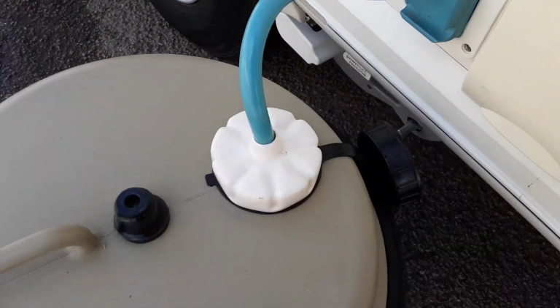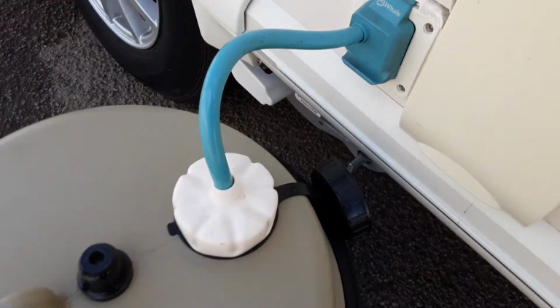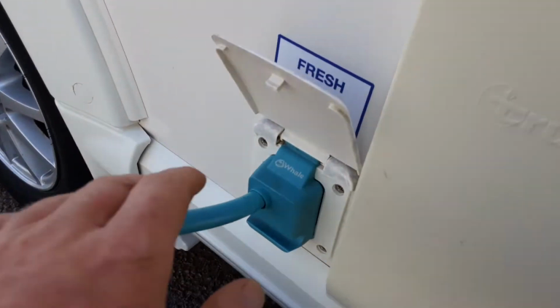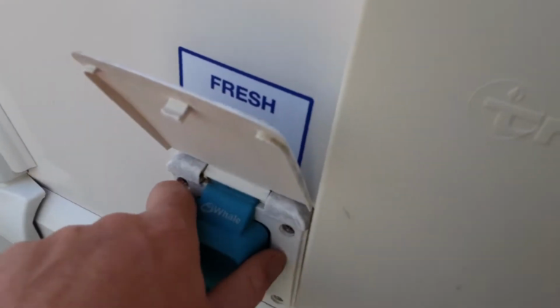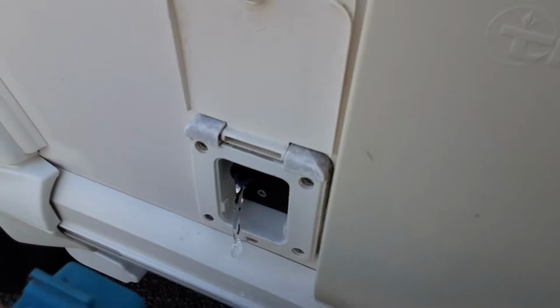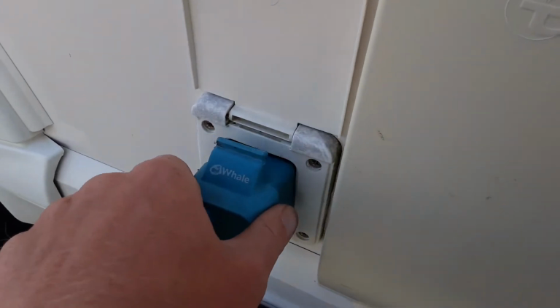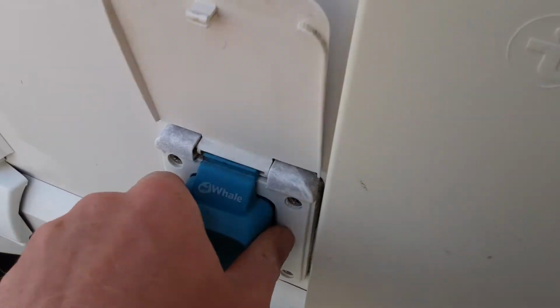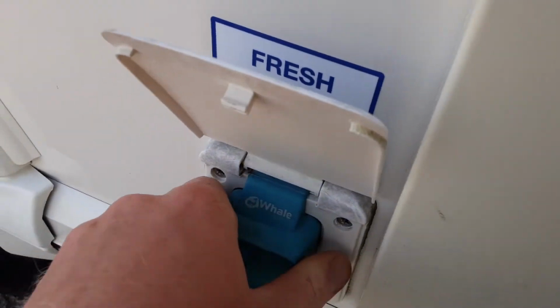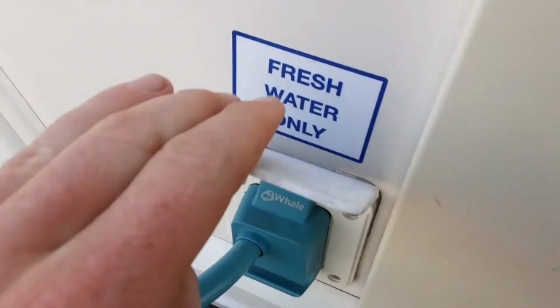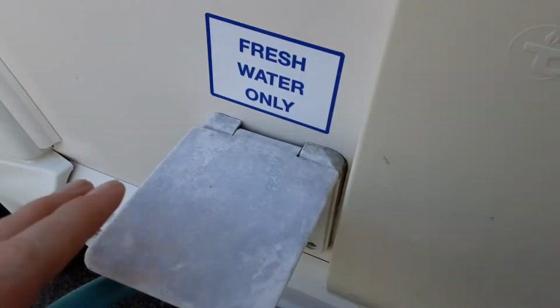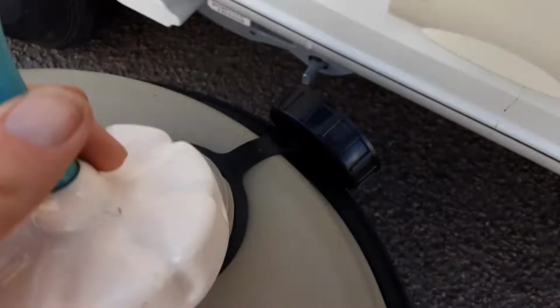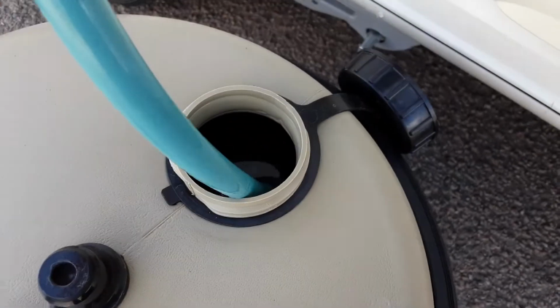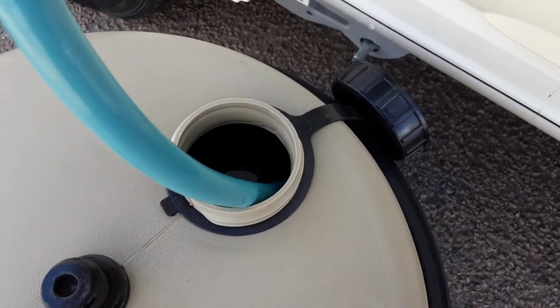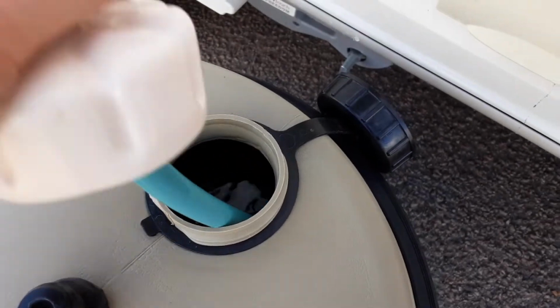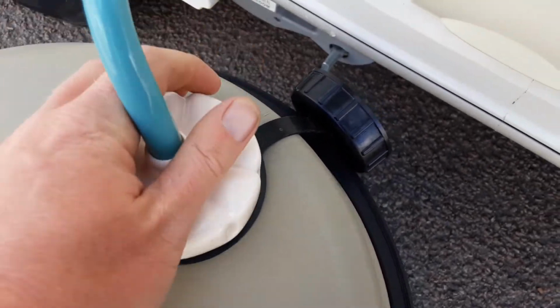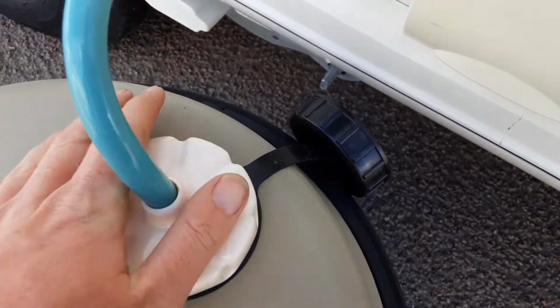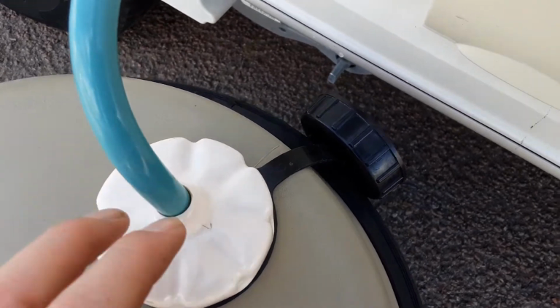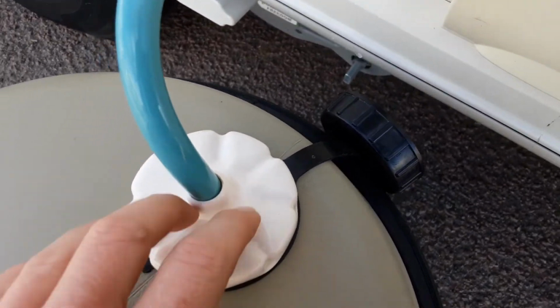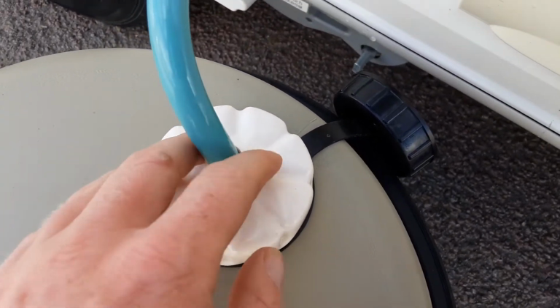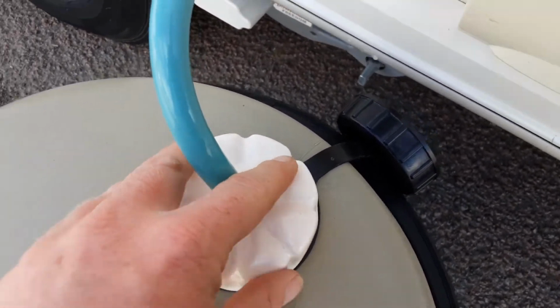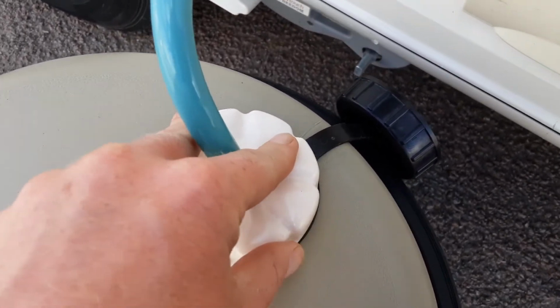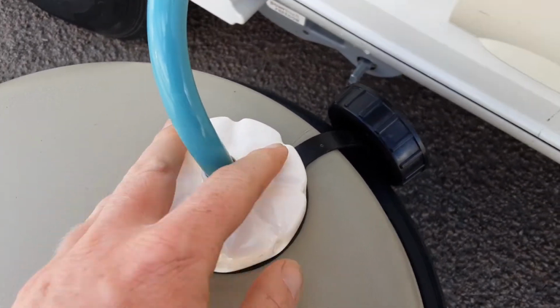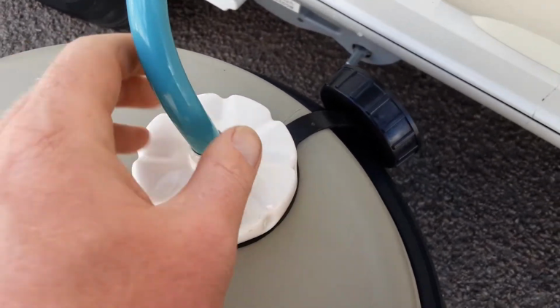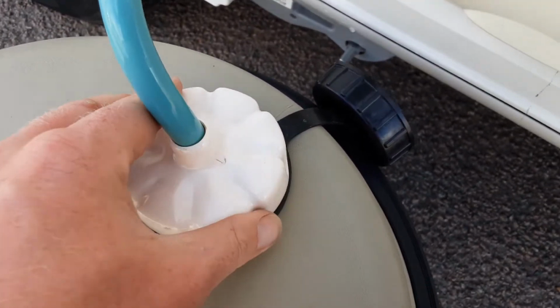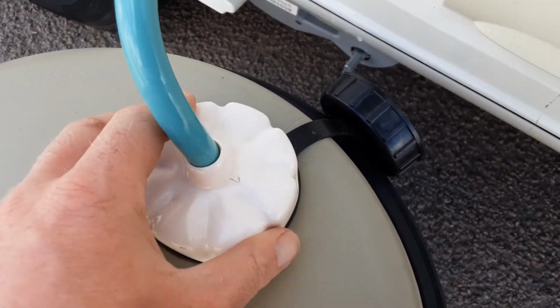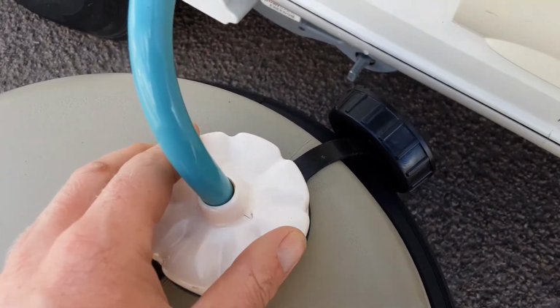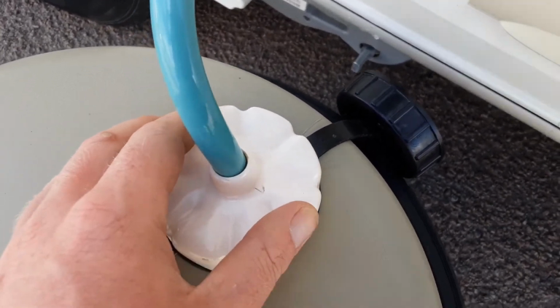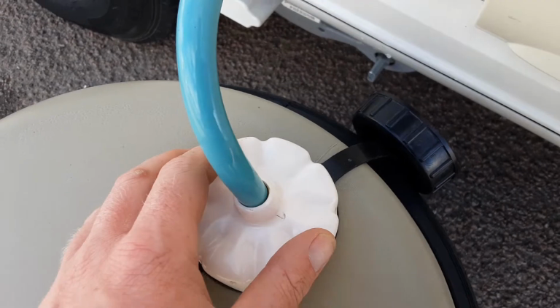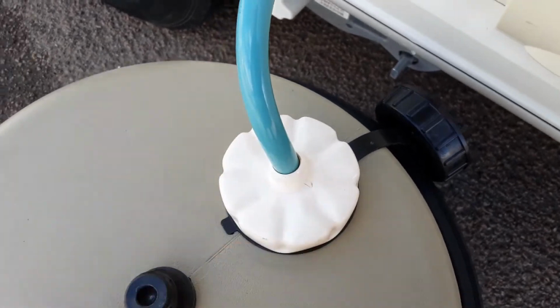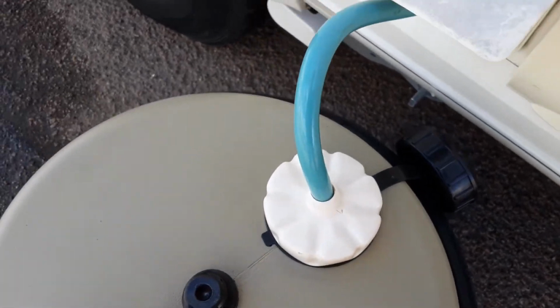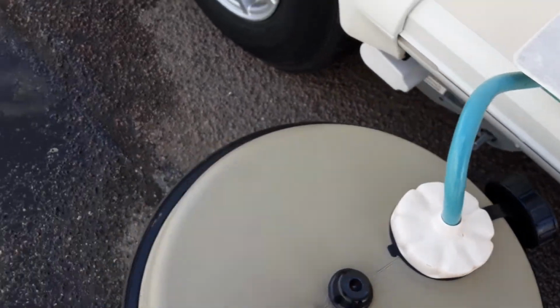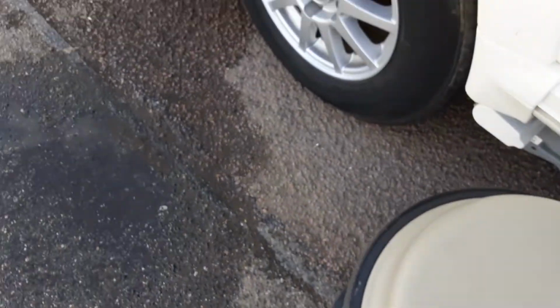We've then got our water pump connection which simply pushes into the side of the van and locks in place with the cap. You've got your pick-up pipe that drops inside the aqua roll, and it needs to be fully submerged prior to turning the pump on.